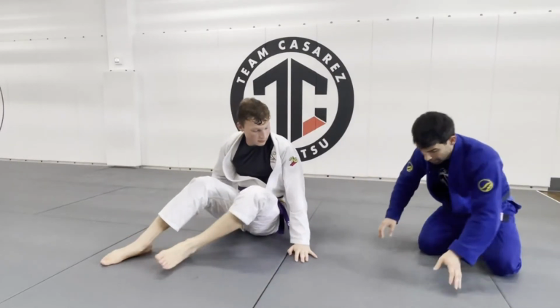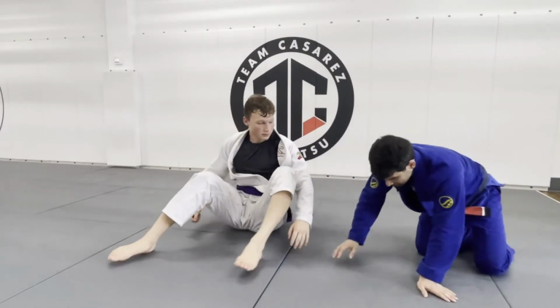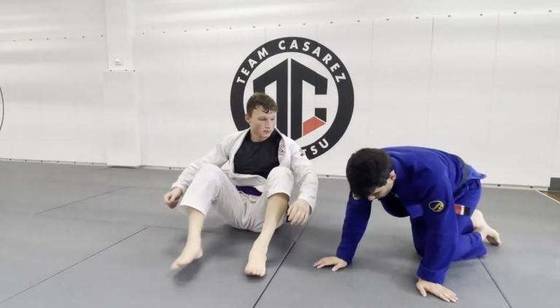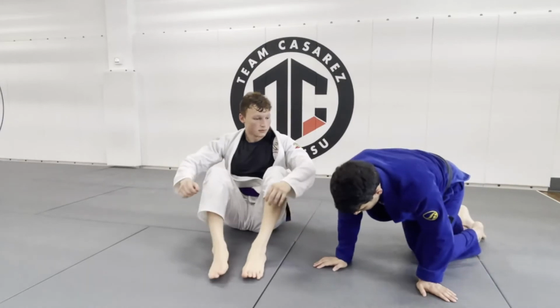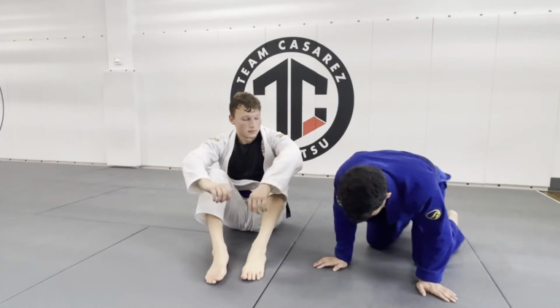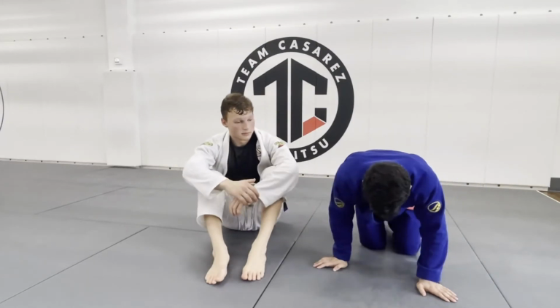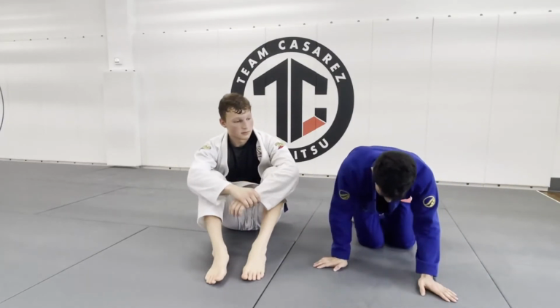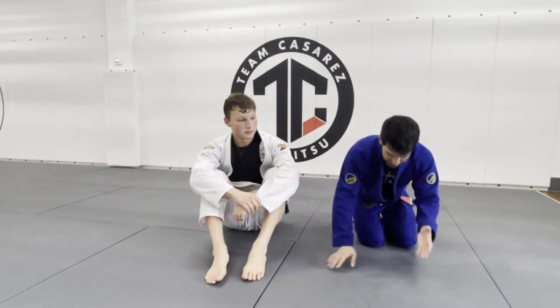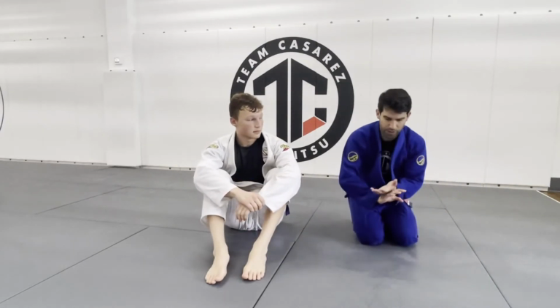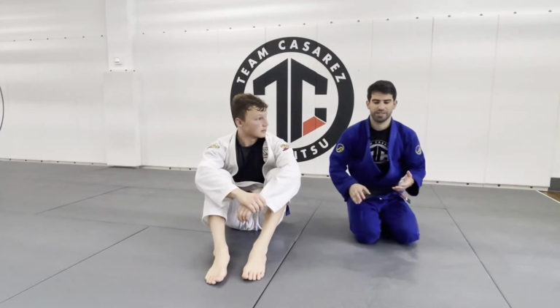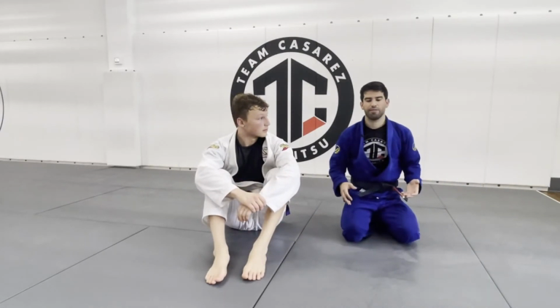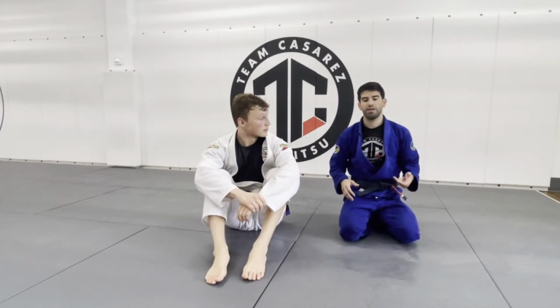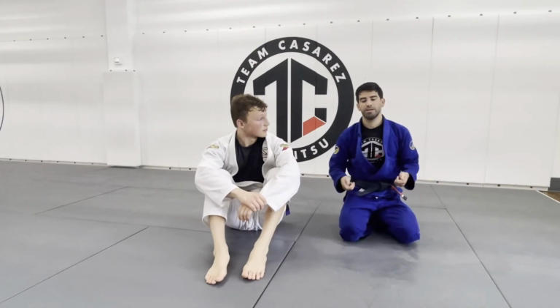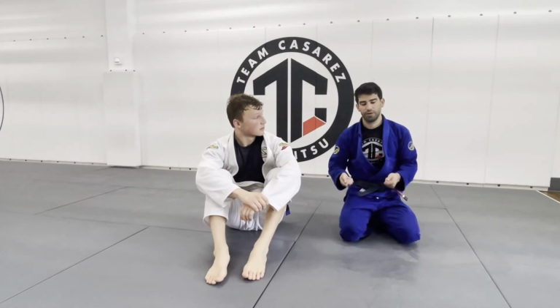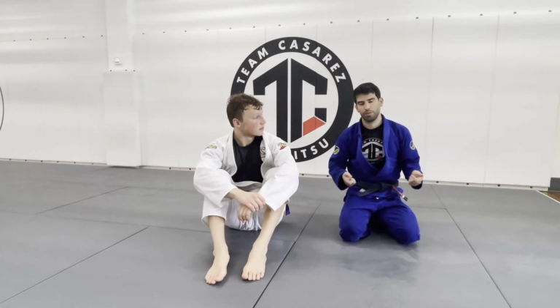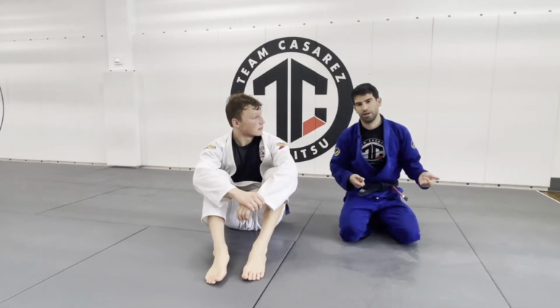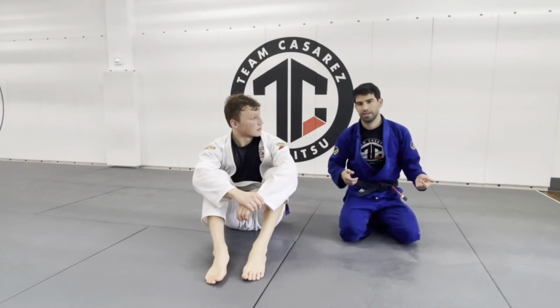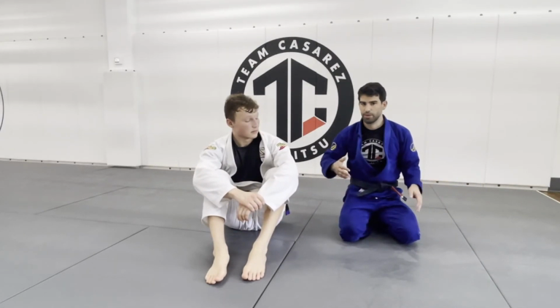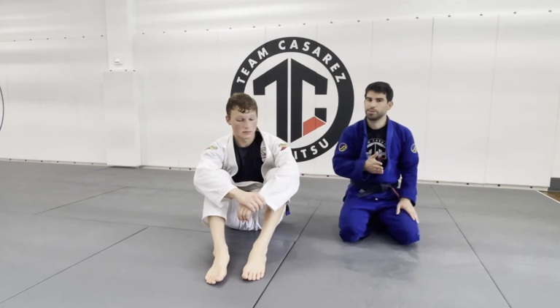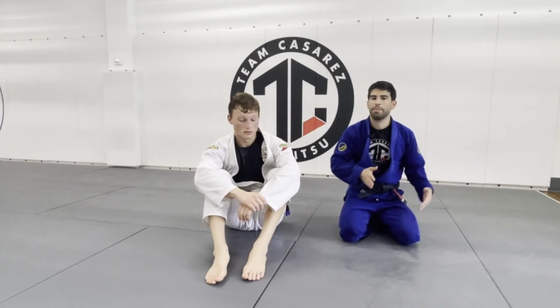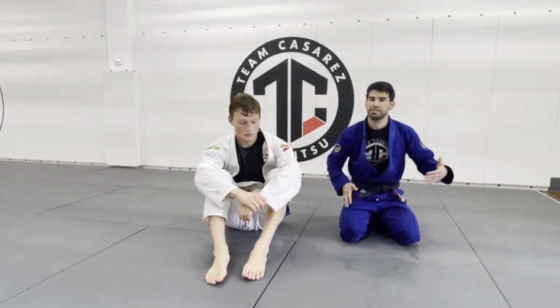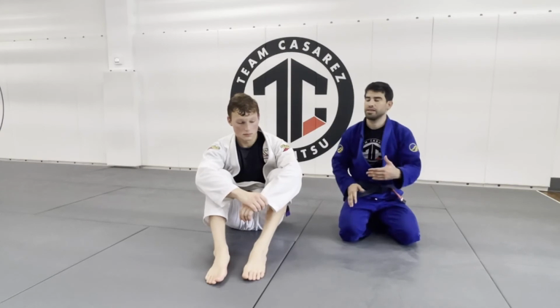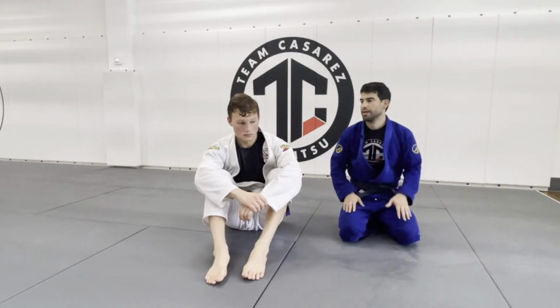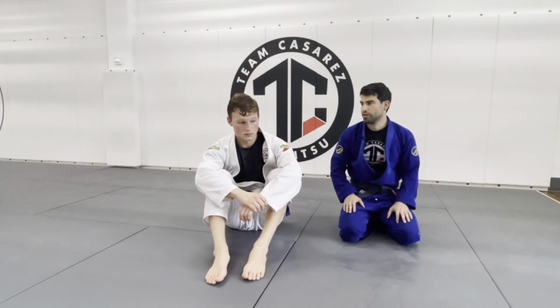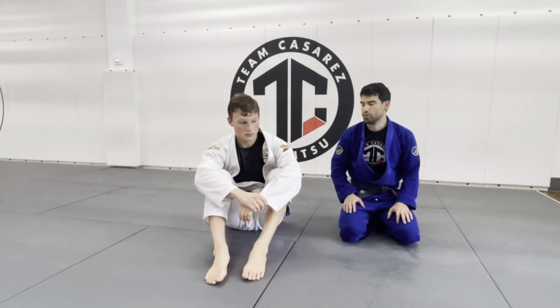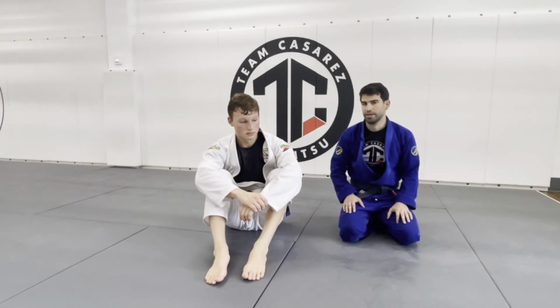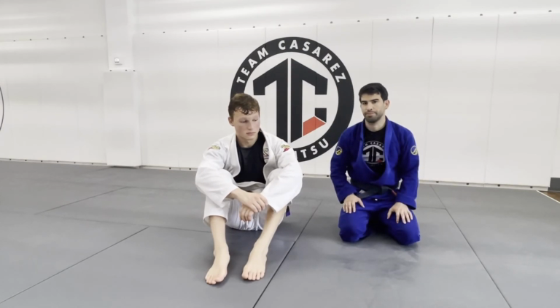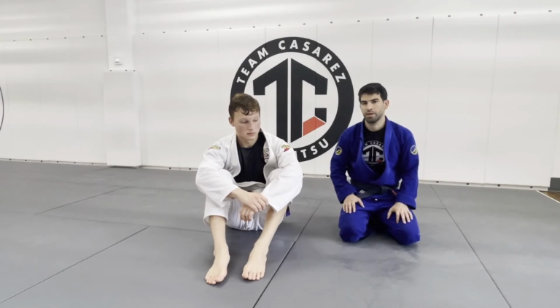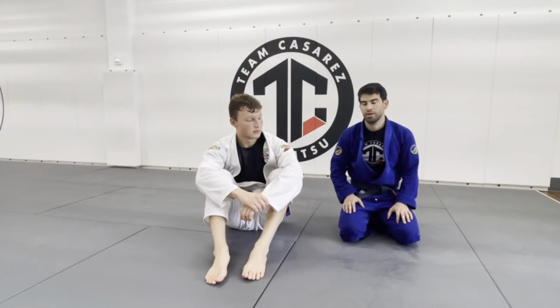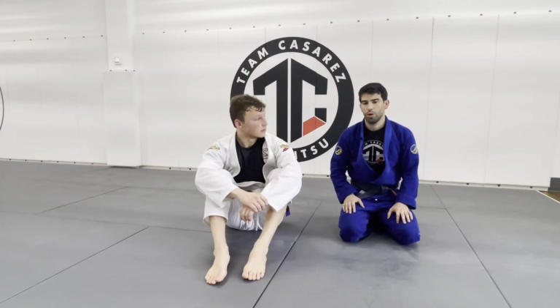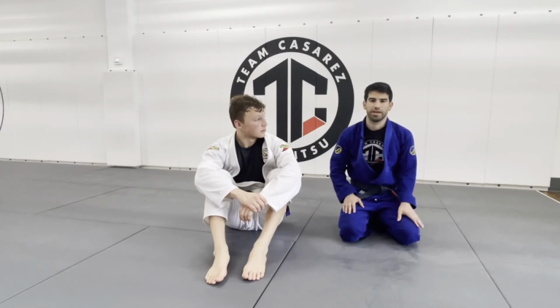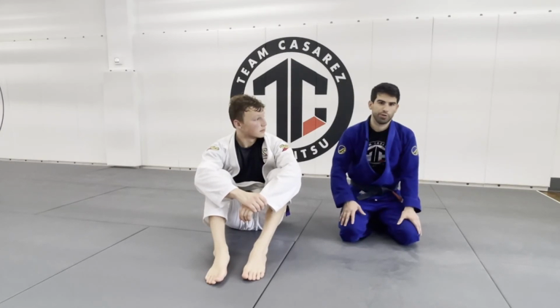This is a great option when the guy continues to close his half guard, giving you trouble for the long step. Then we just bypass it and turn it into a knee cut. Hope you guys enjoyed.